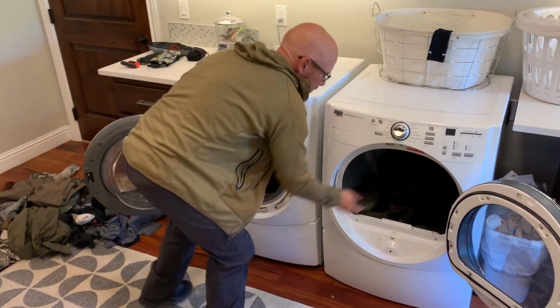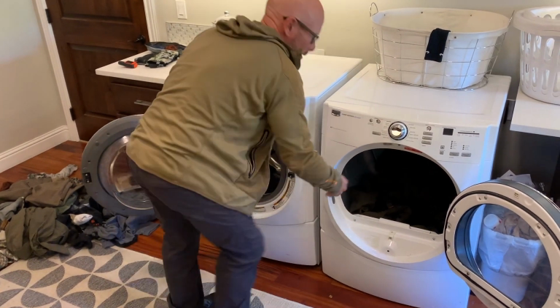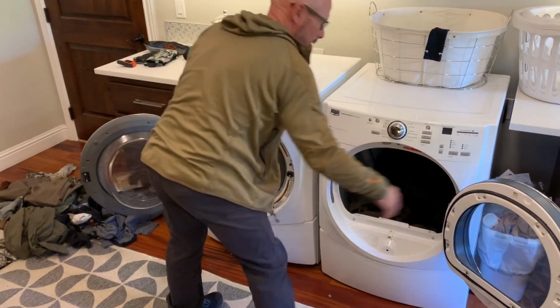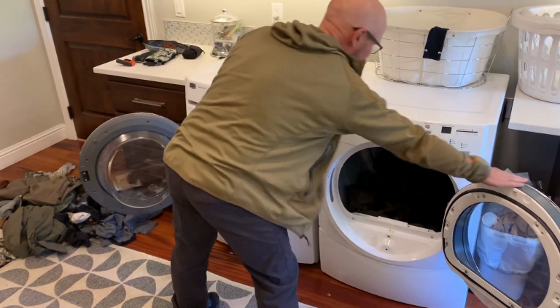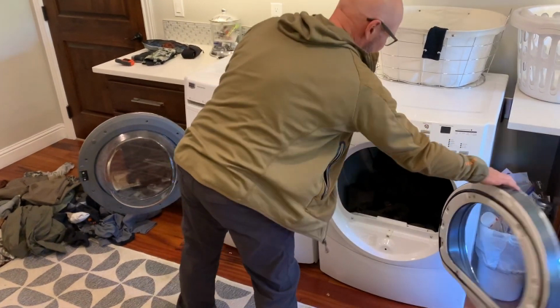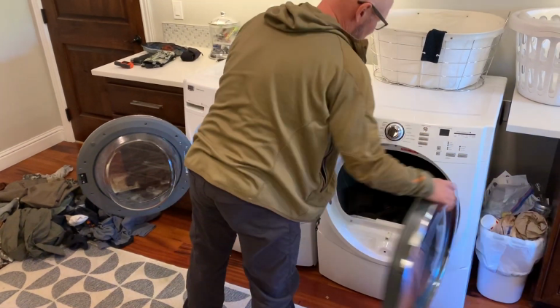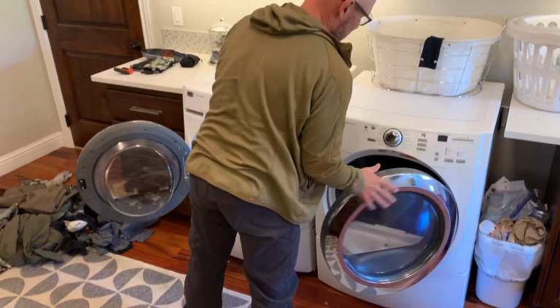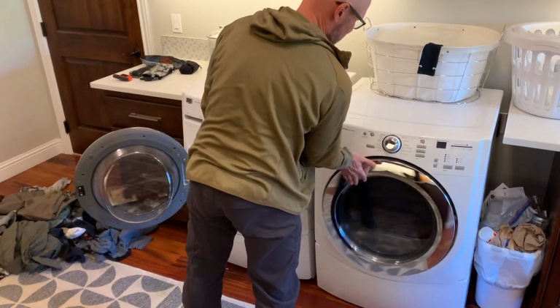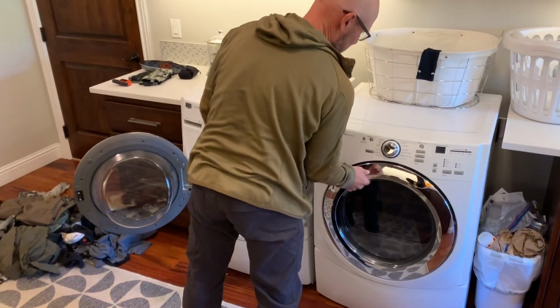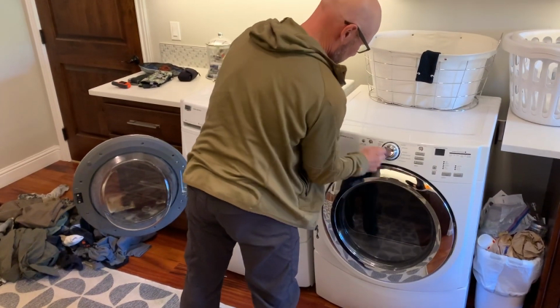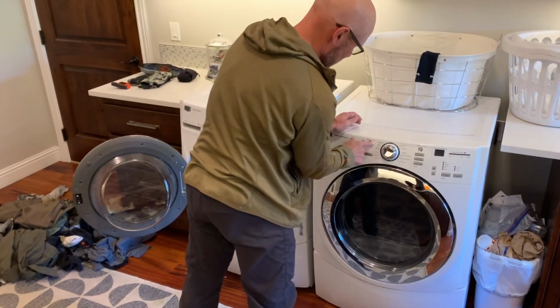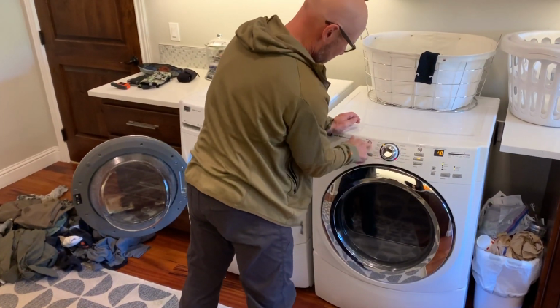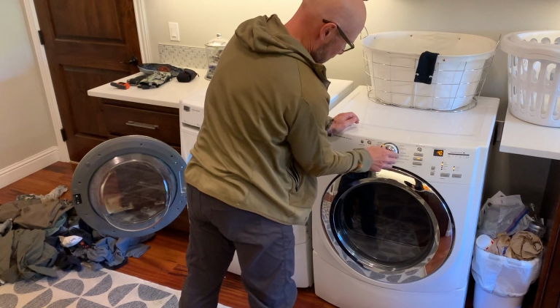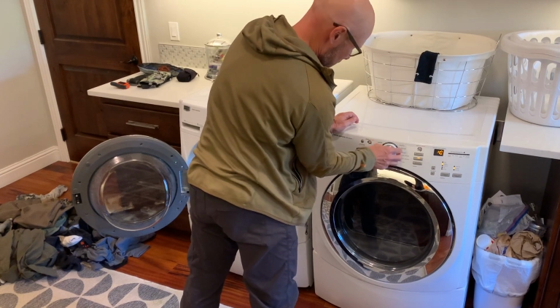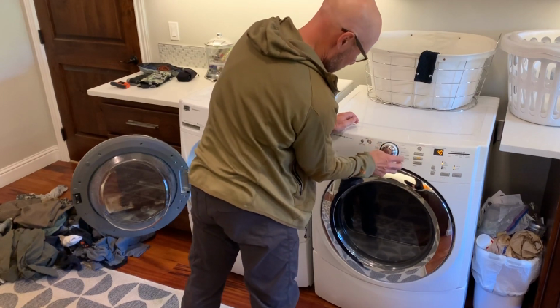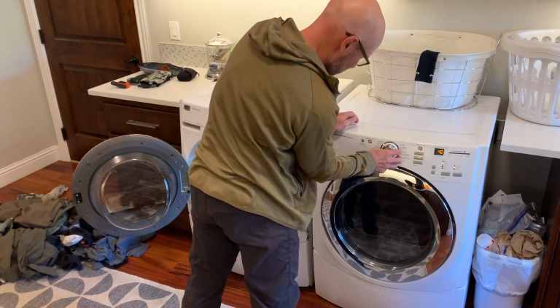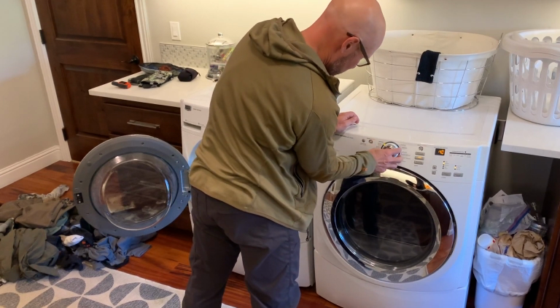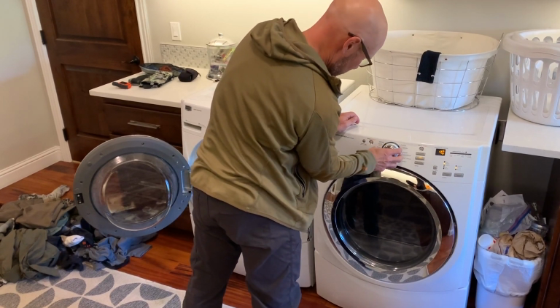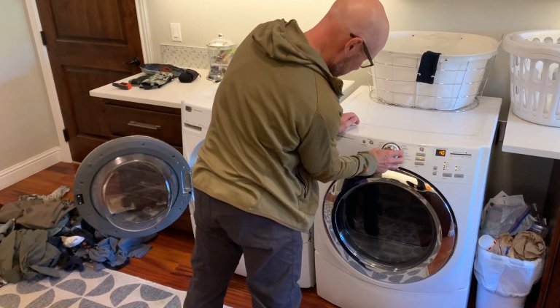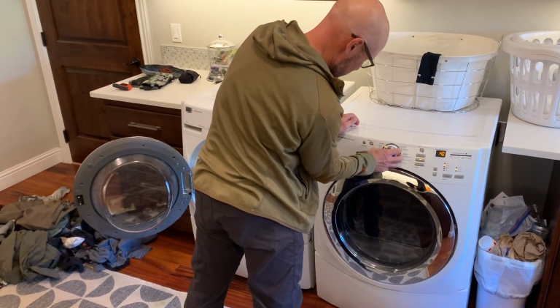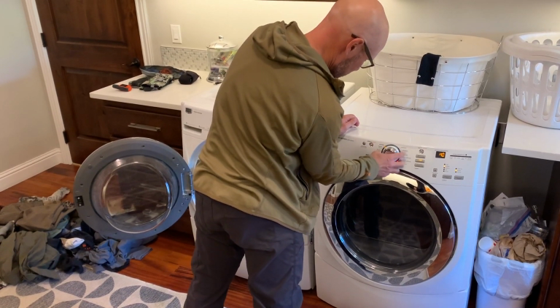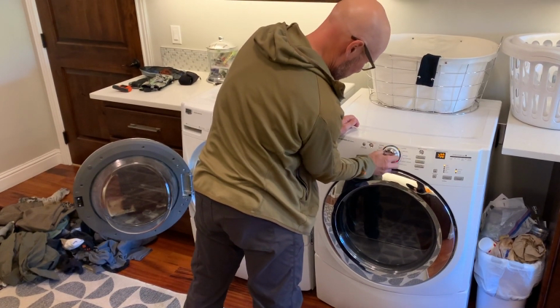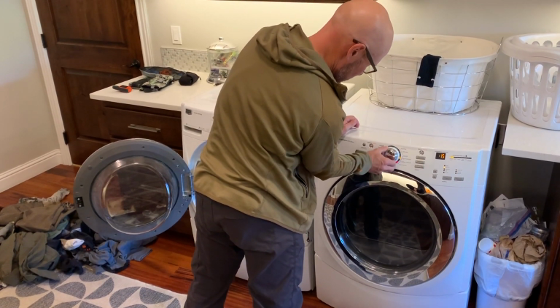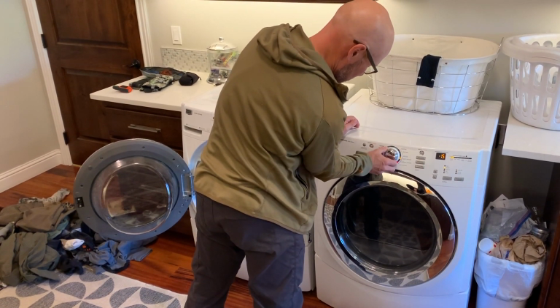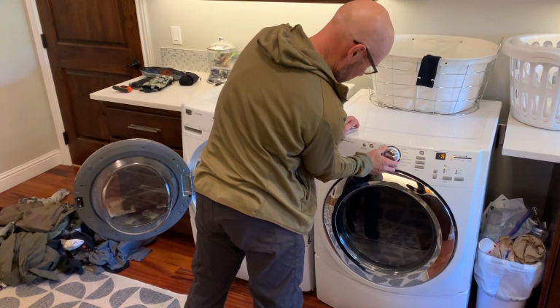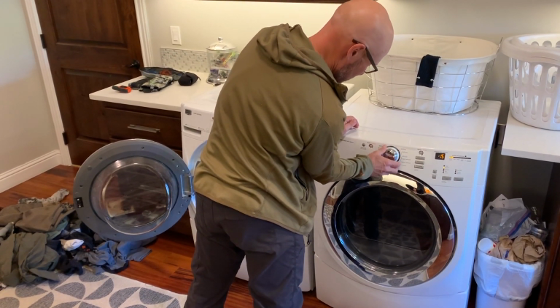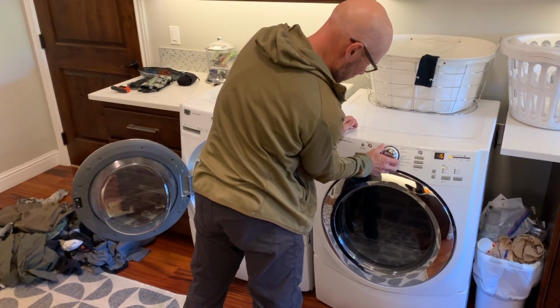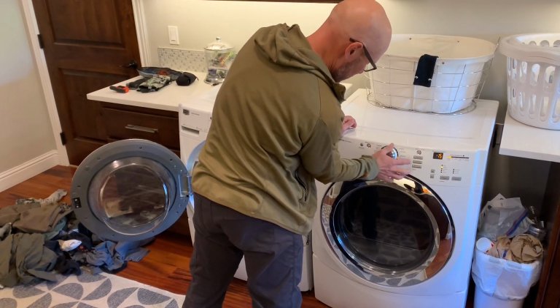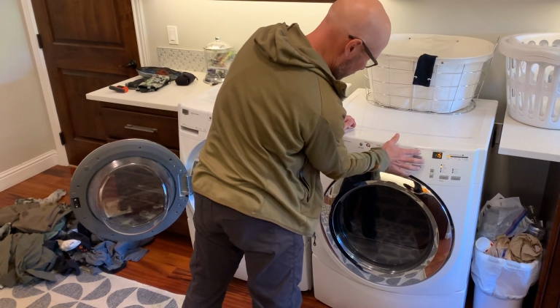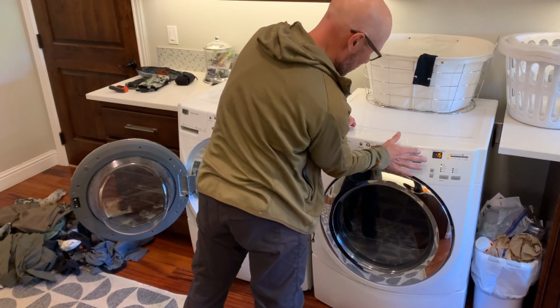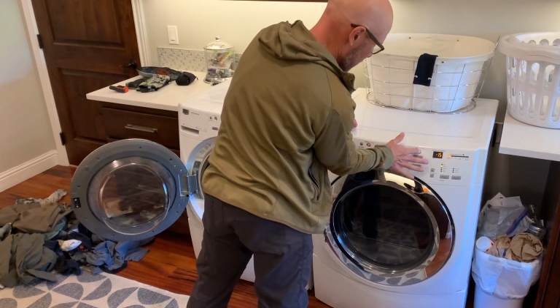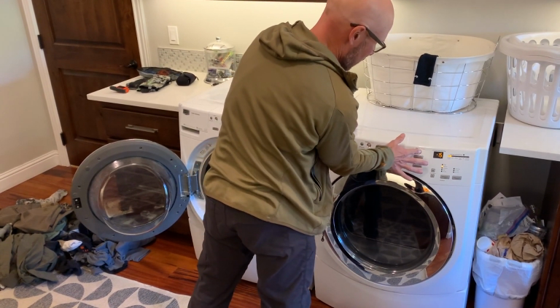Just going to throw it in the dryer — going to do a short, probably 15-minute dry.